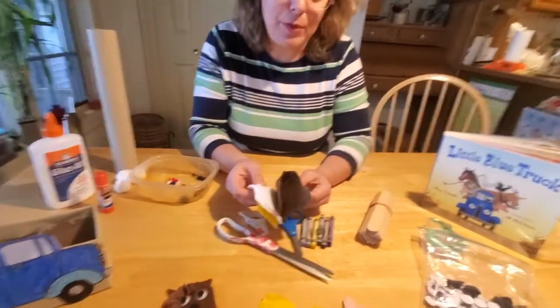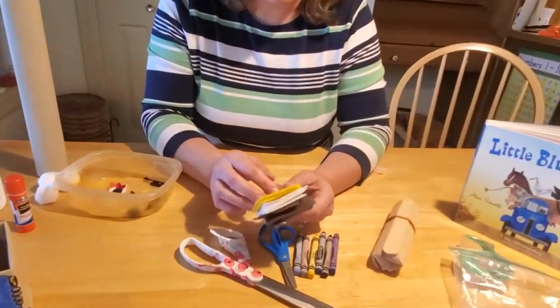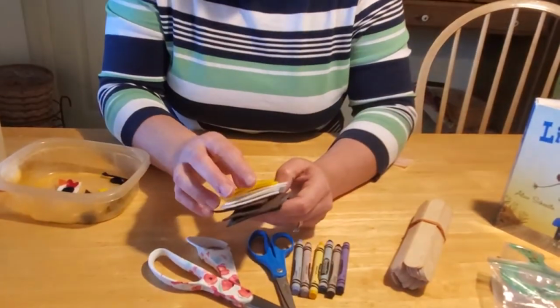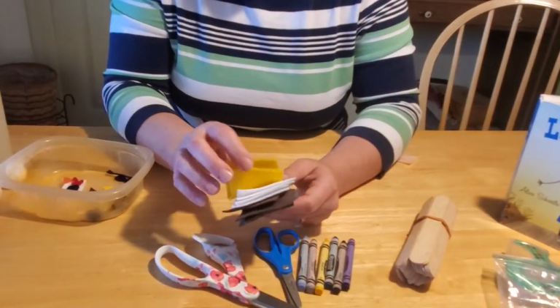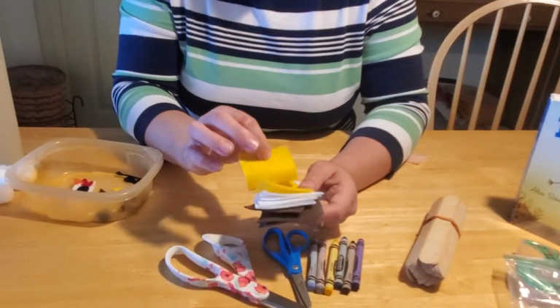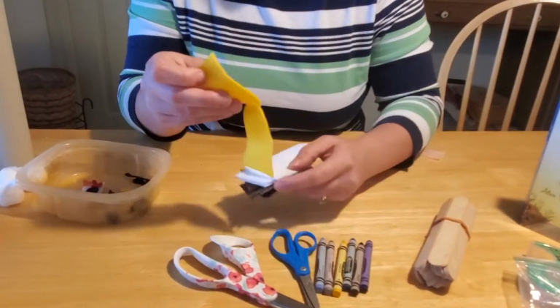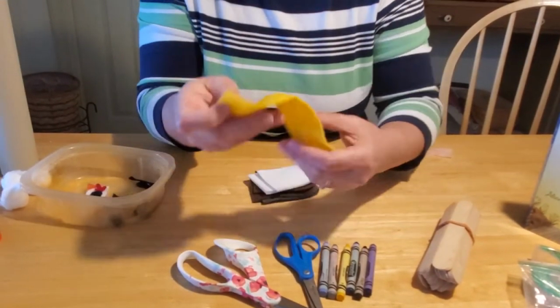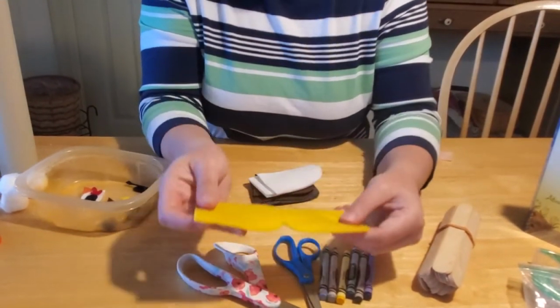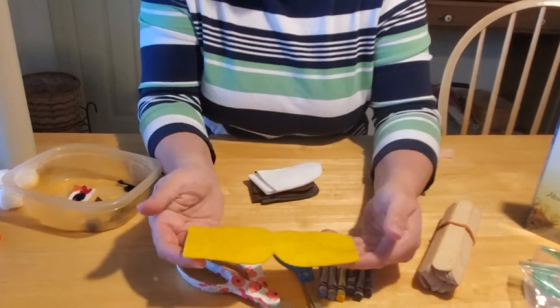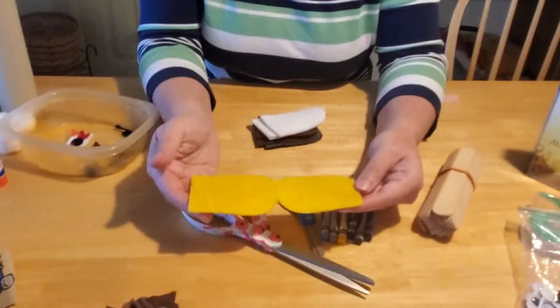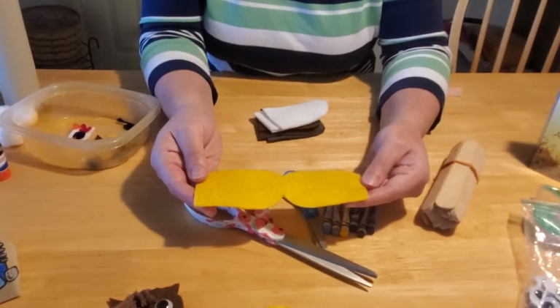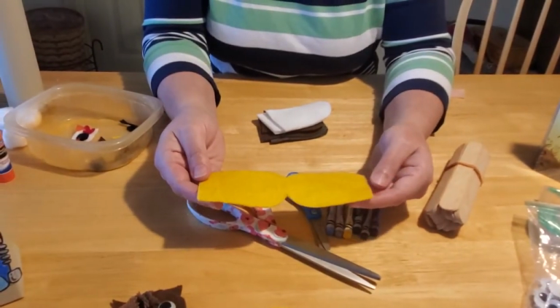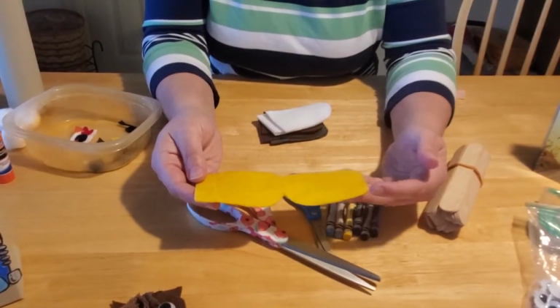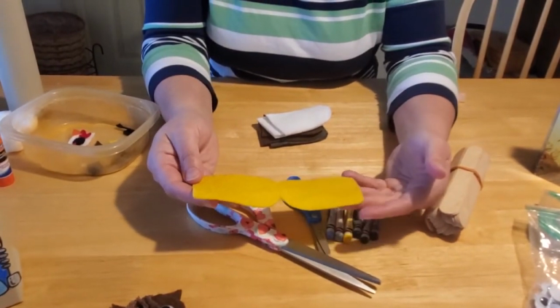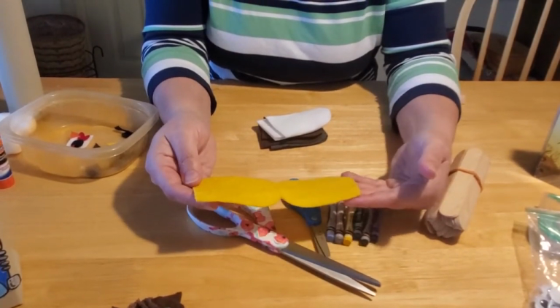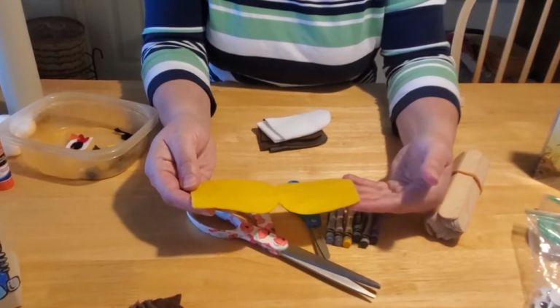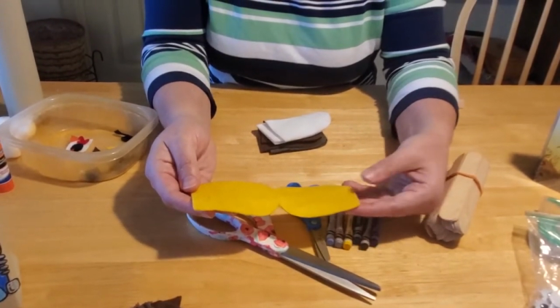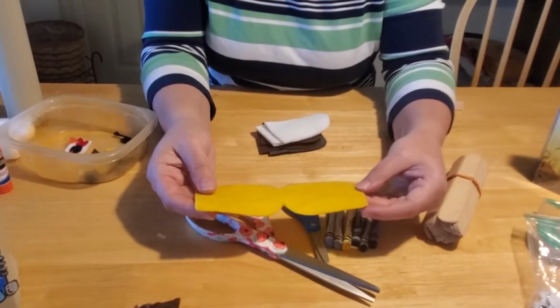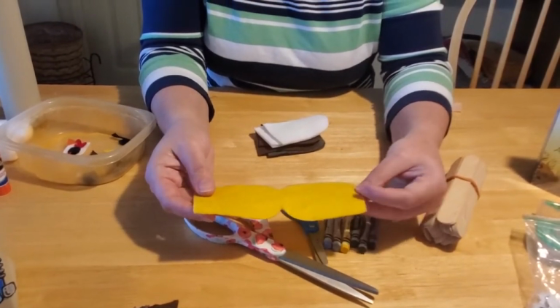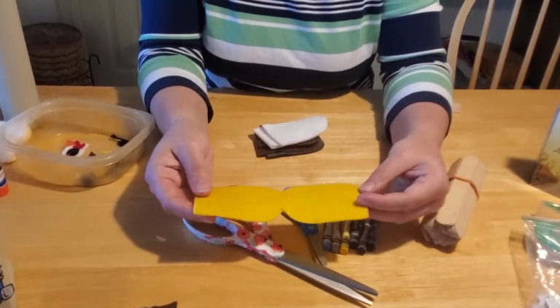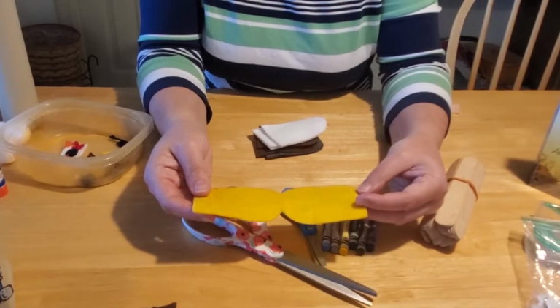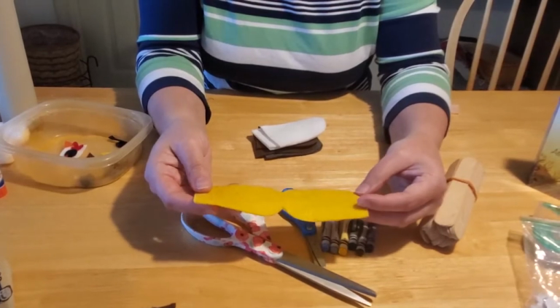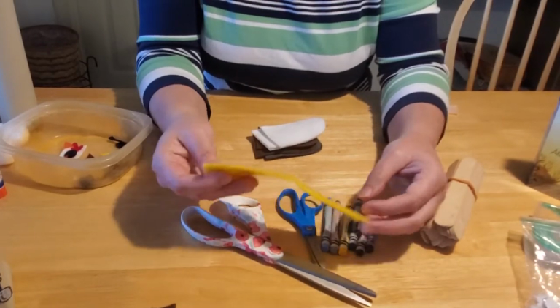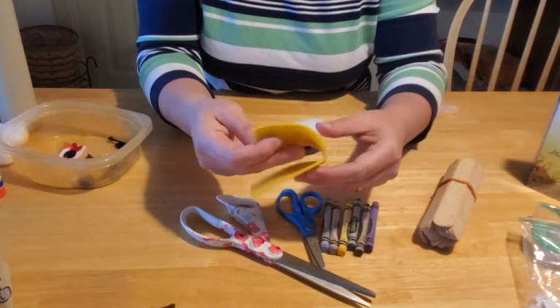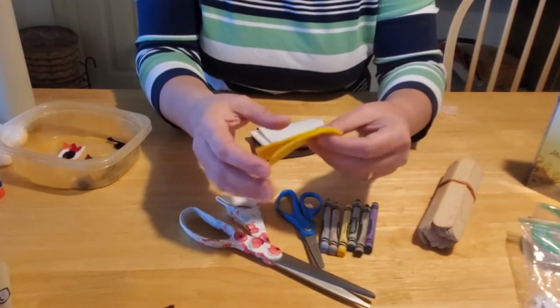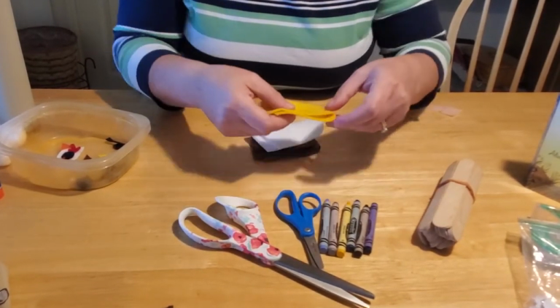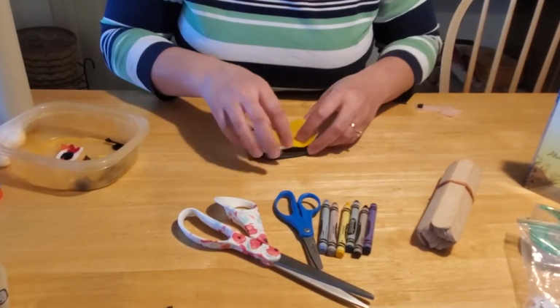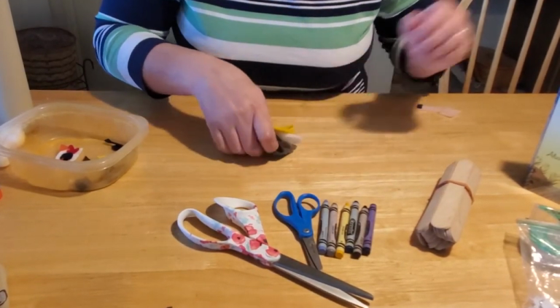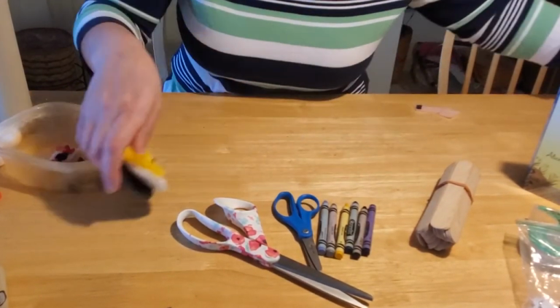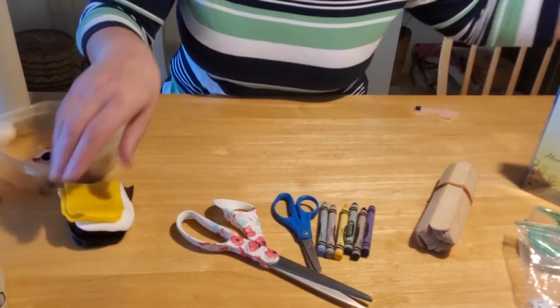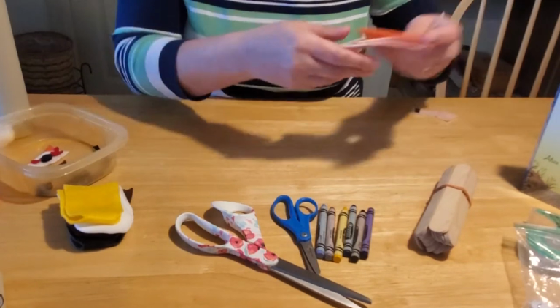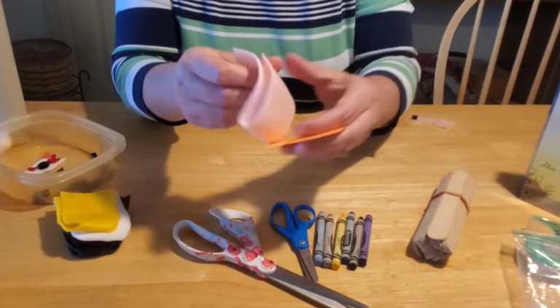You could make them out of construction paper, but again they won't last as long with intensive or long-term play. Your best bet is to use felt. I found a variety of colored felt in my craft supplies and cut off strips that were about six to seven inches long and about two to two-and-a-half inches wide. Then I made a template.